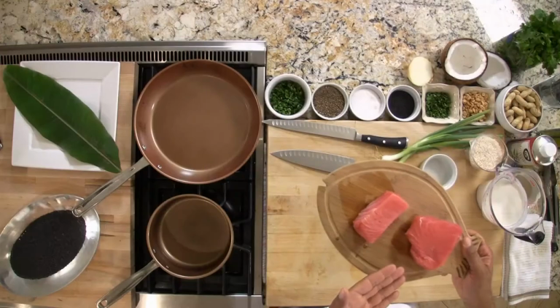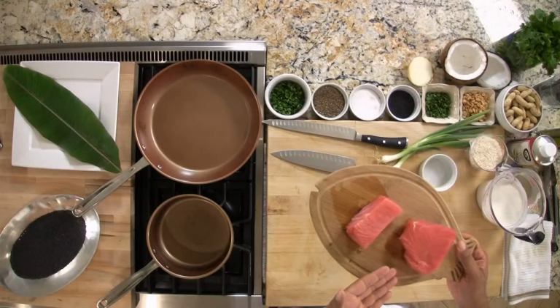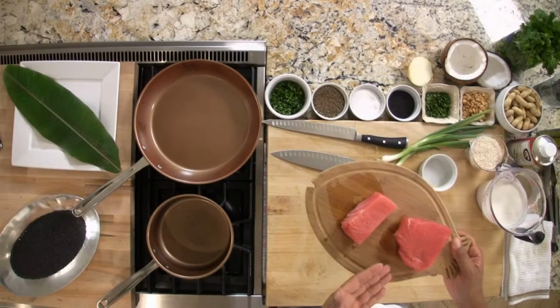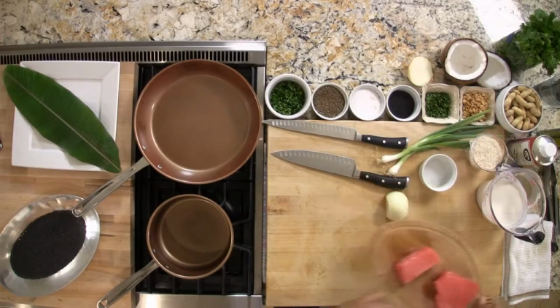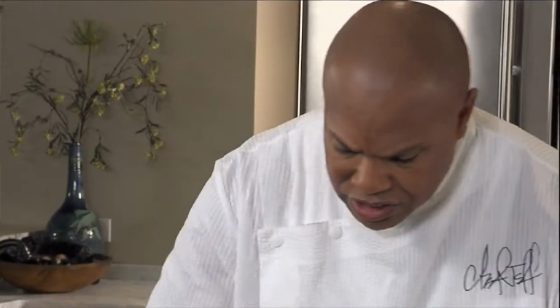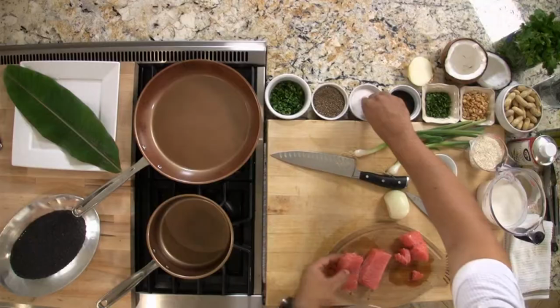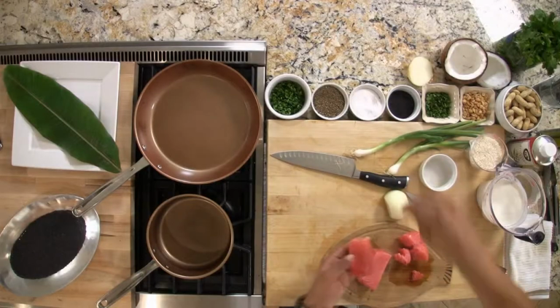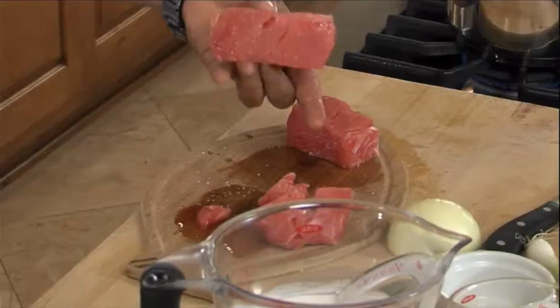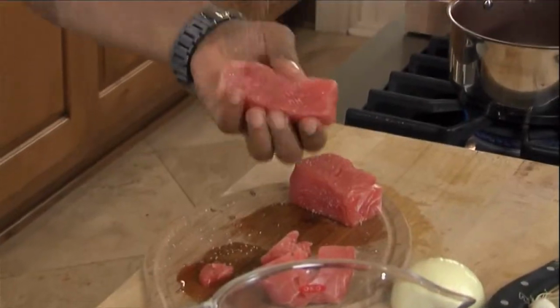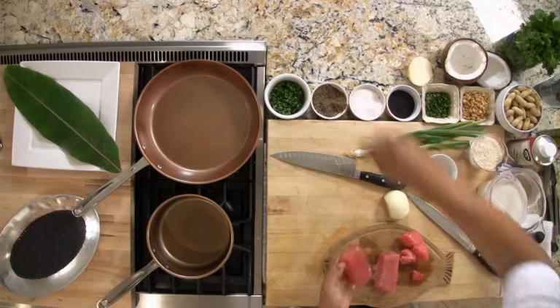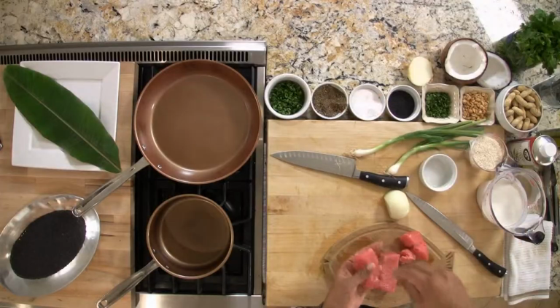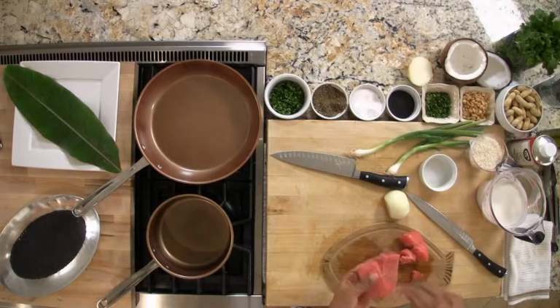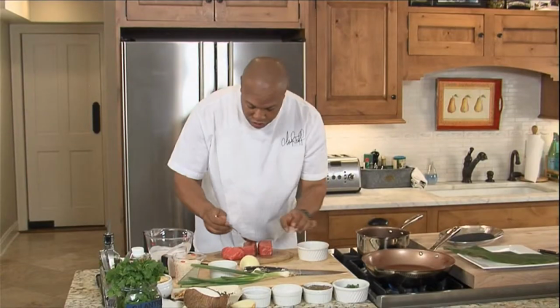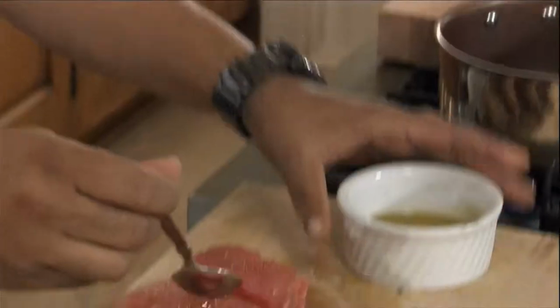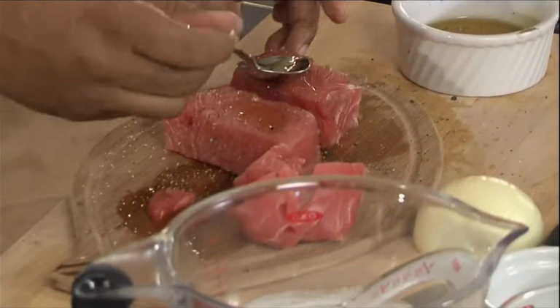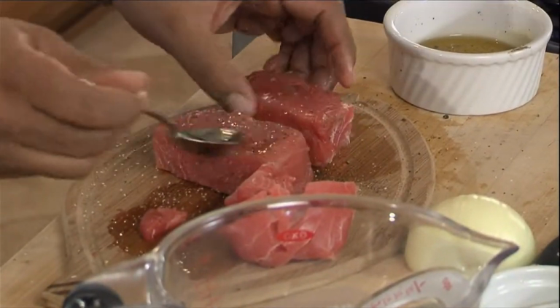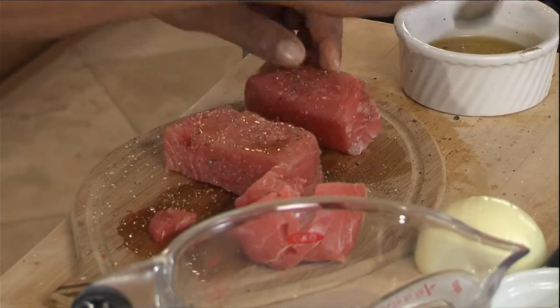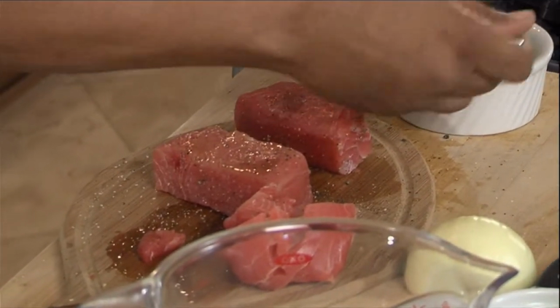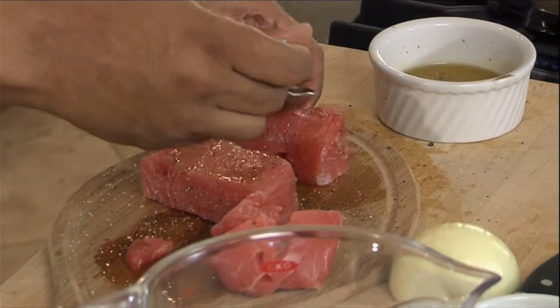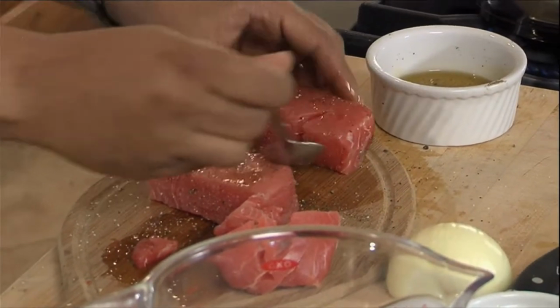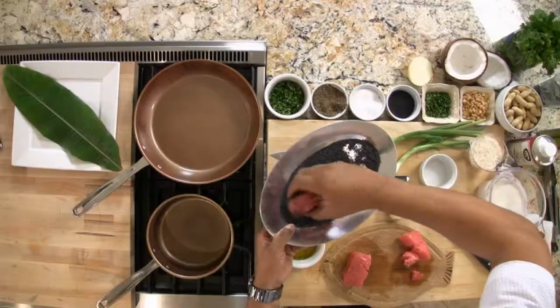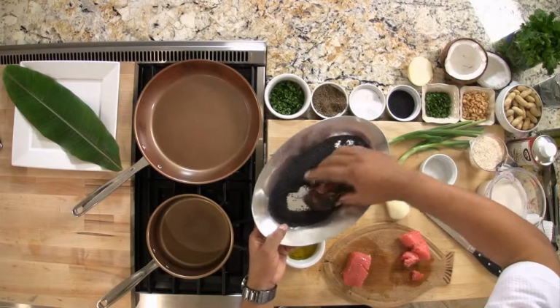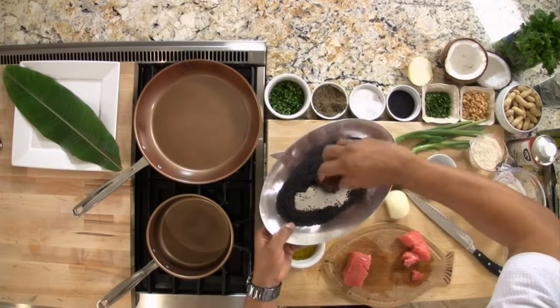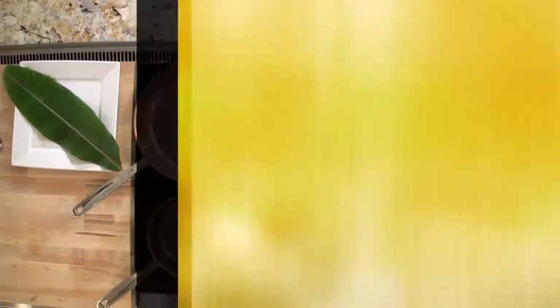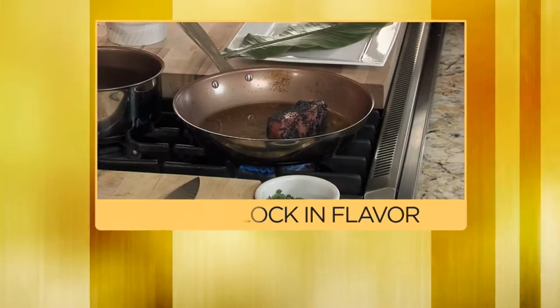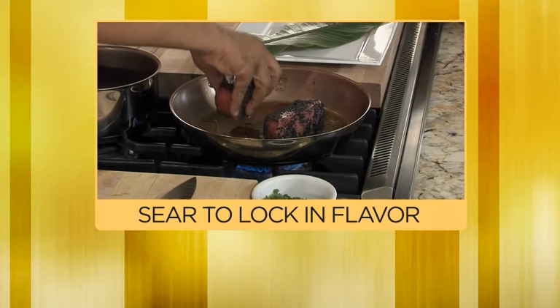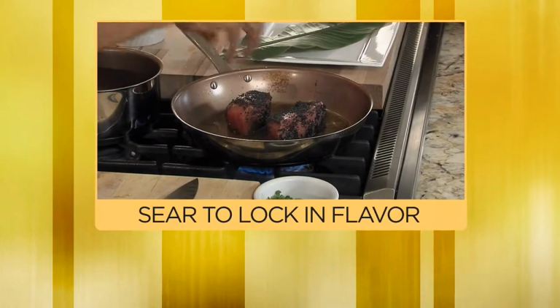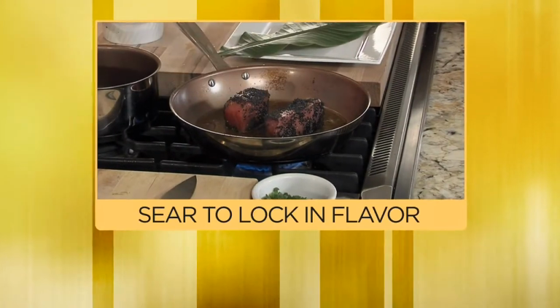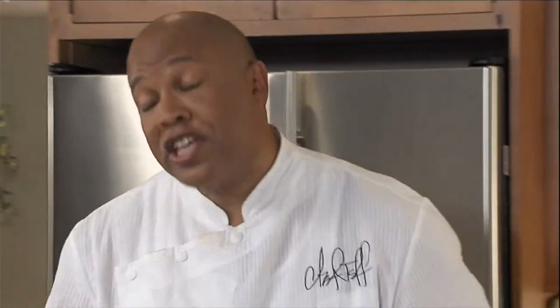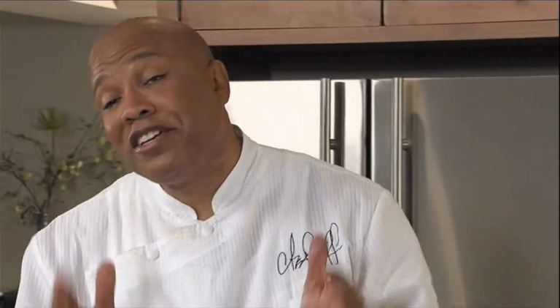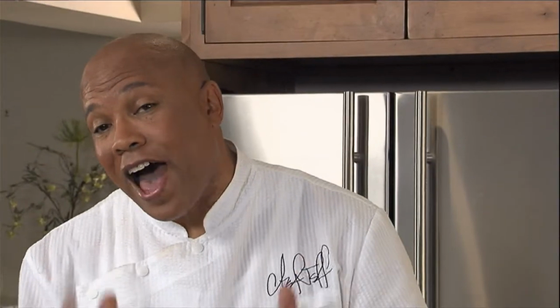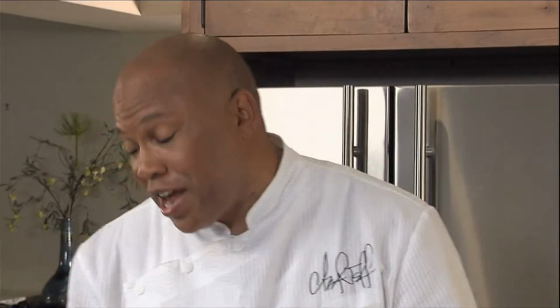I have some ahi tuna. I'm gonna season them with a little bit of salt, a little bit of cracked pepper. I'm gonna drizzle olive oil and sesame seed oil that I've mixed together. Now we have the sesame seeds. We're gonna start the searing process, and this is what makes this an island dish.